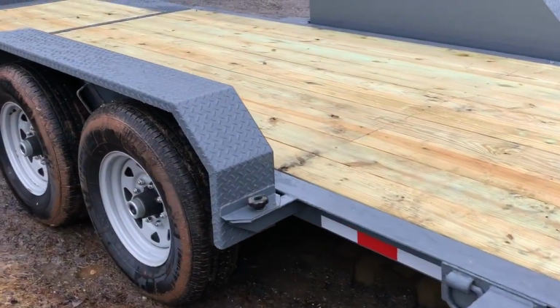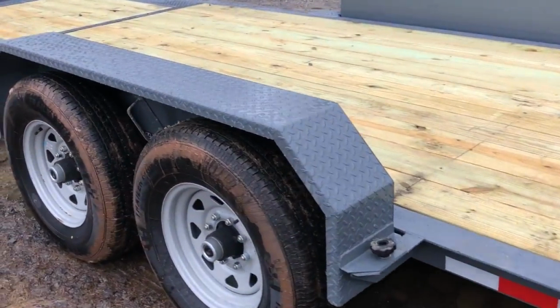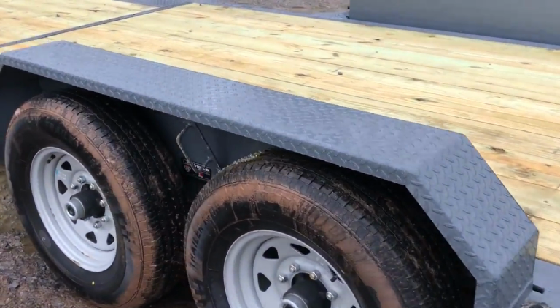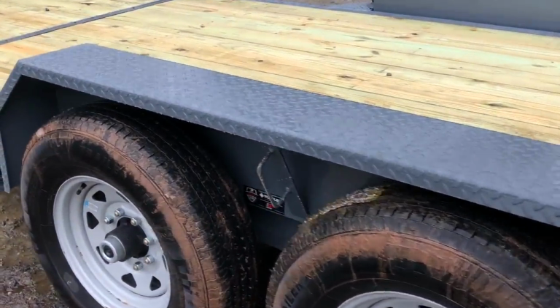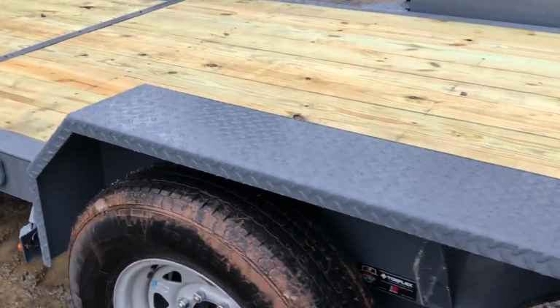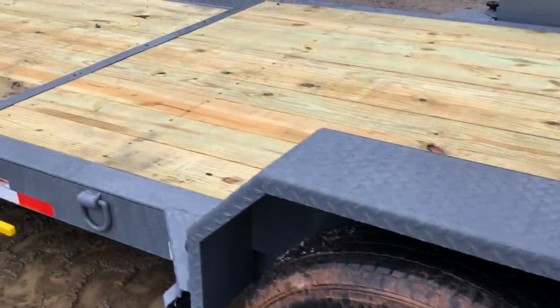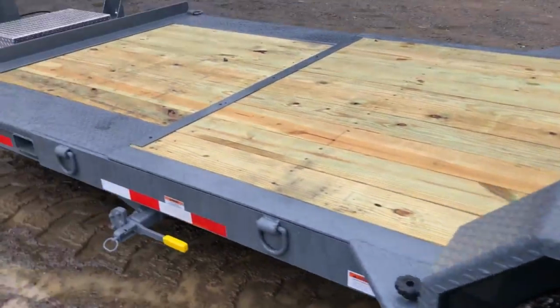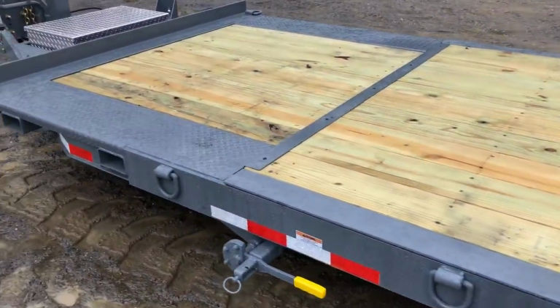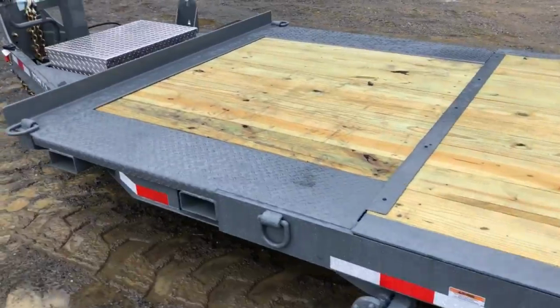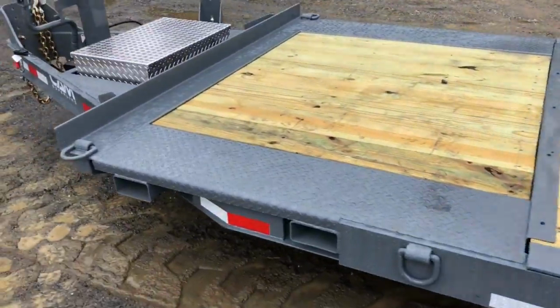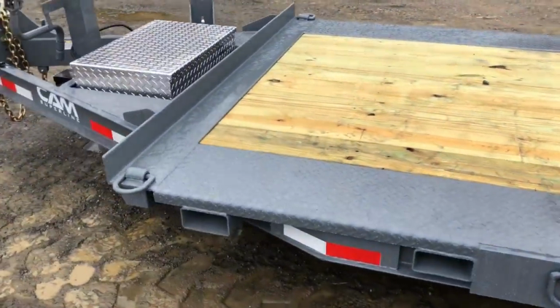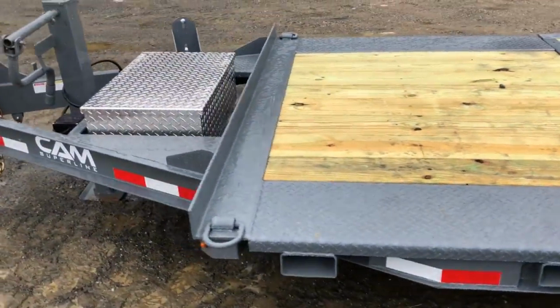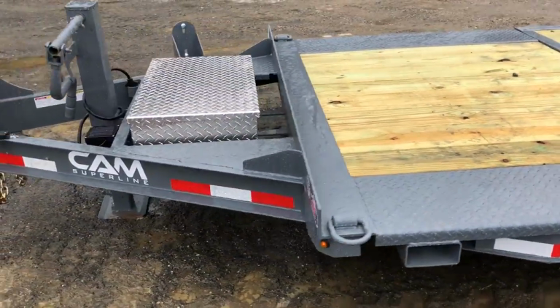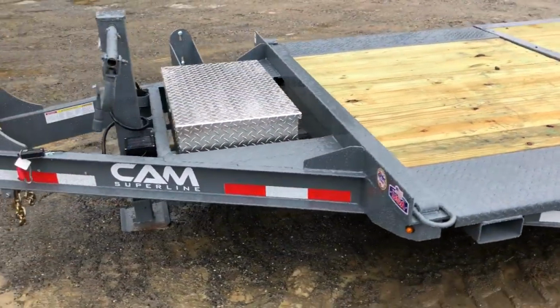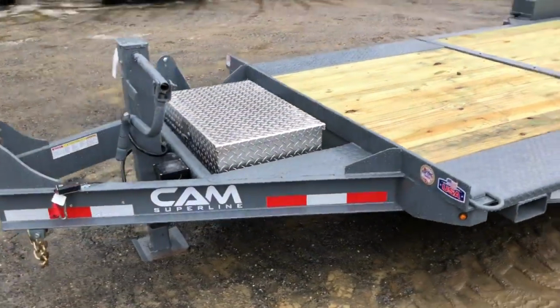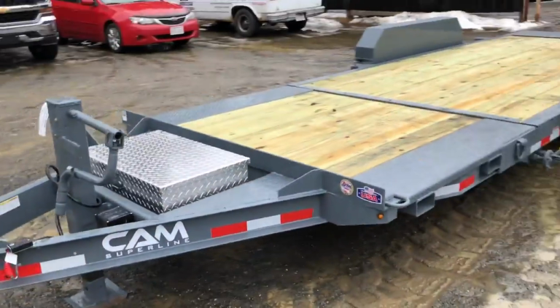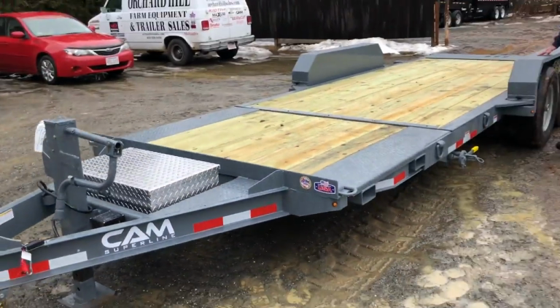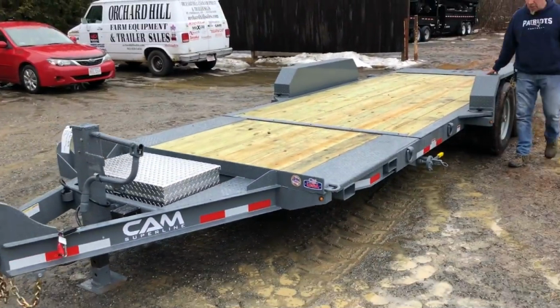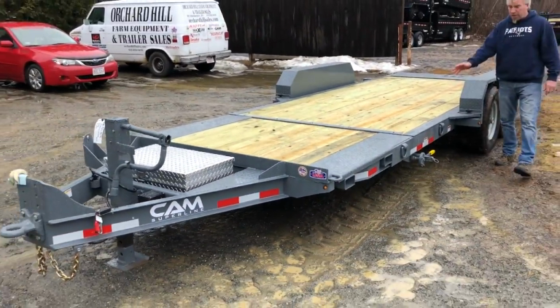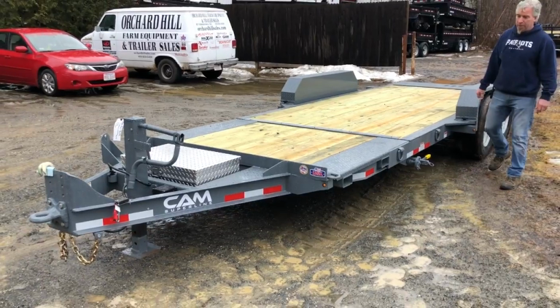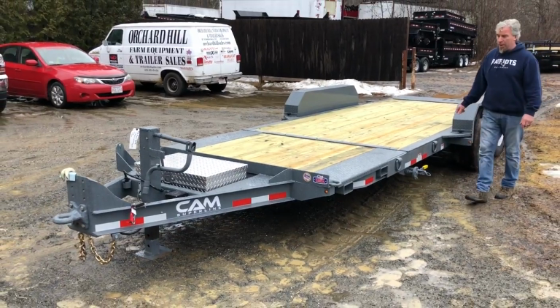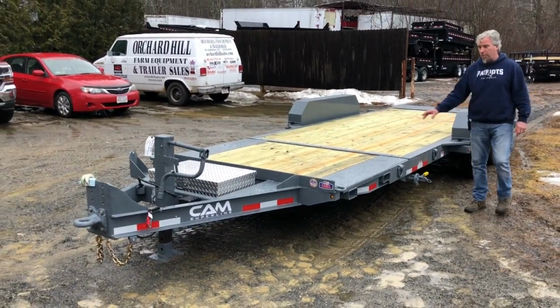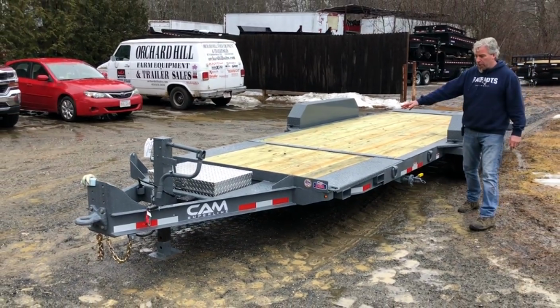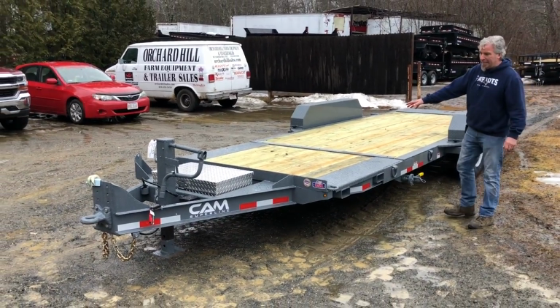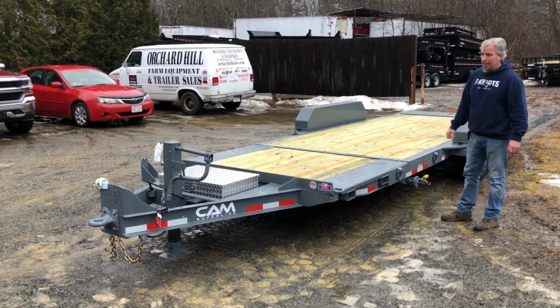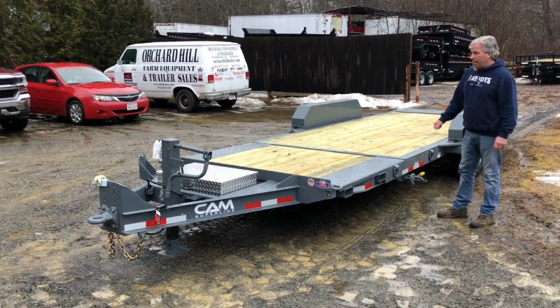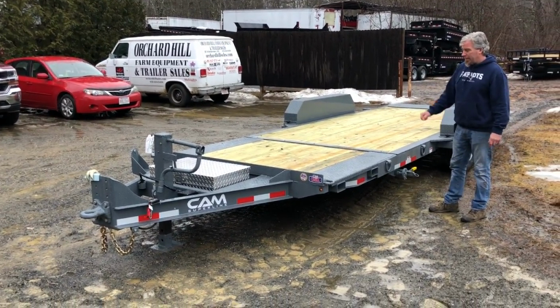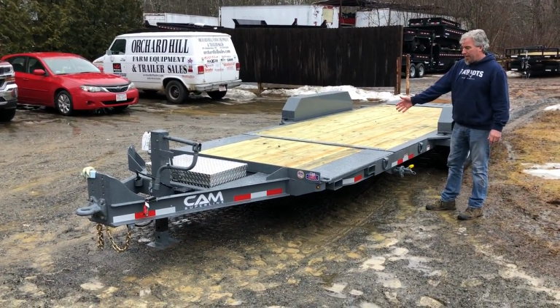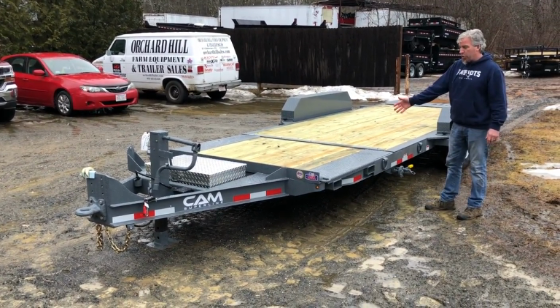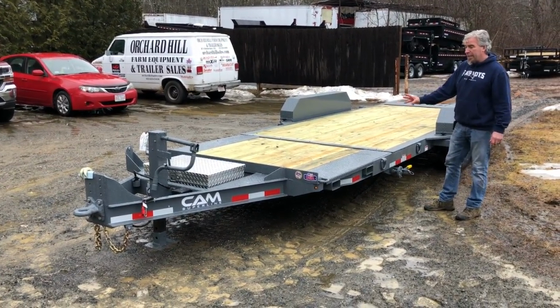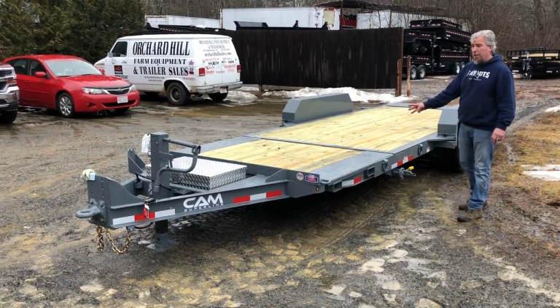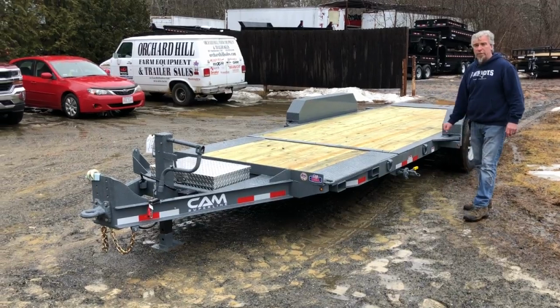The paint process on this trailer is a PPG primer paint and an overlay paint process, which provides a fantastic sealer paint job. It also has a pressure treated deck. This is Ed from Orchard Hill, and this trailer has a three-year warranty.